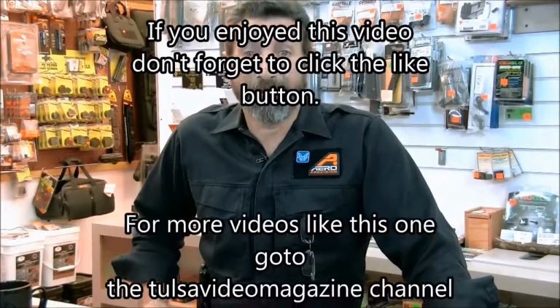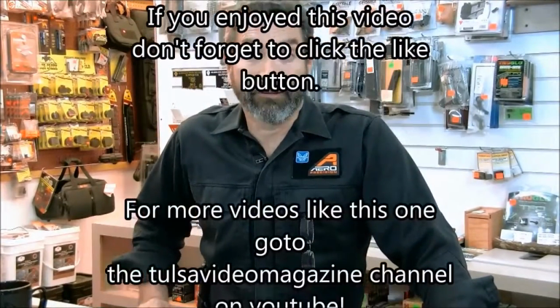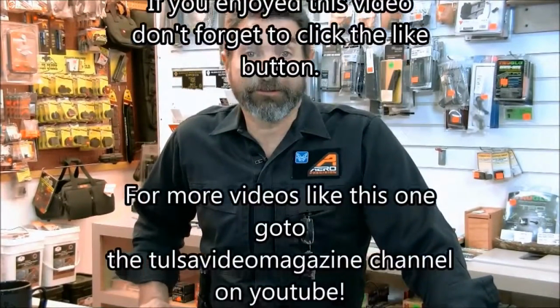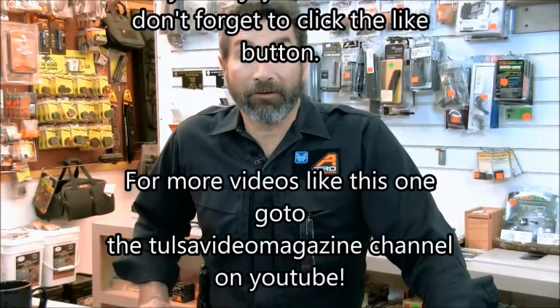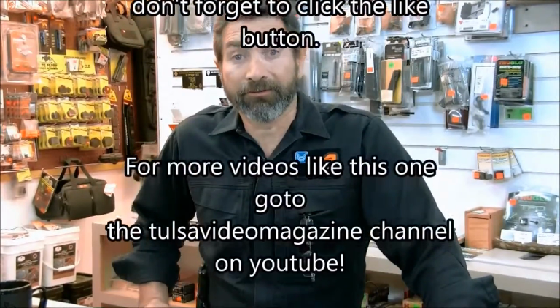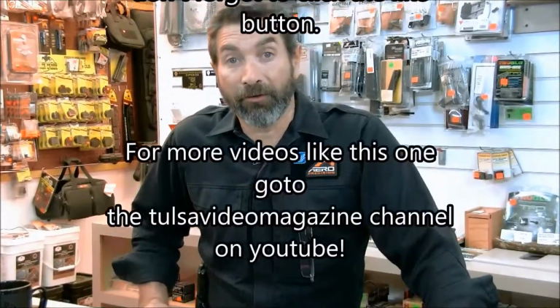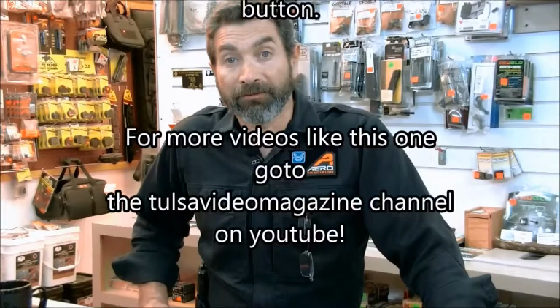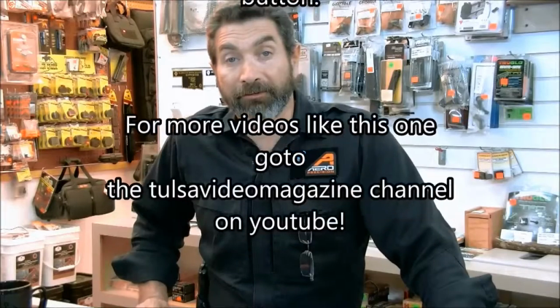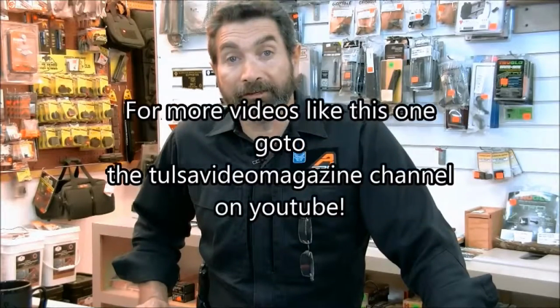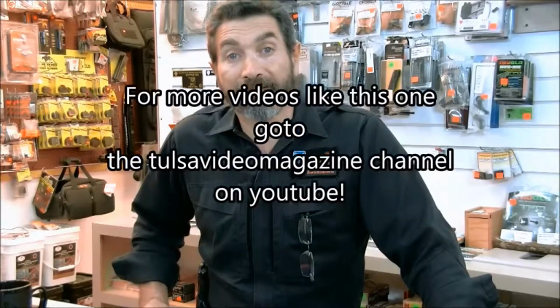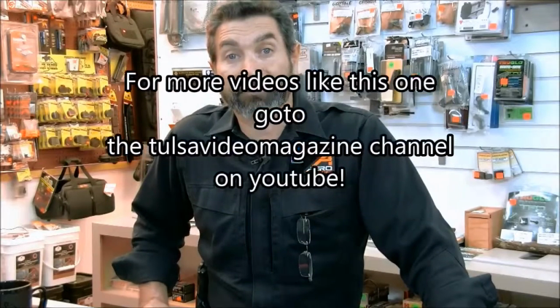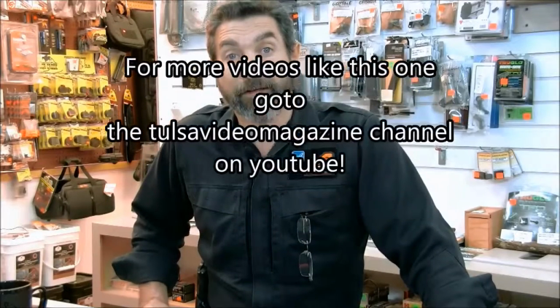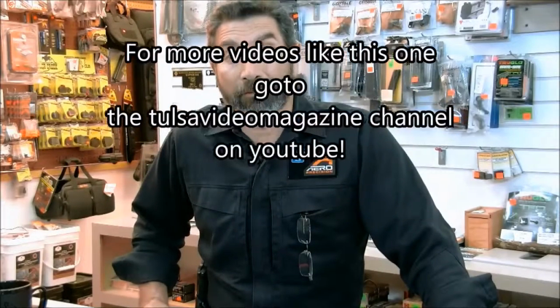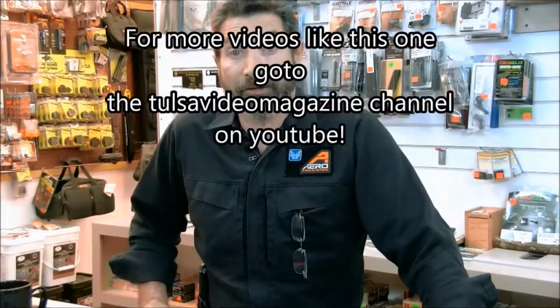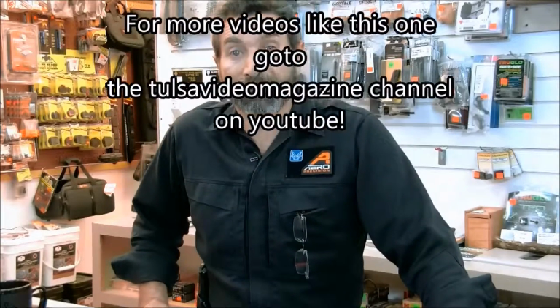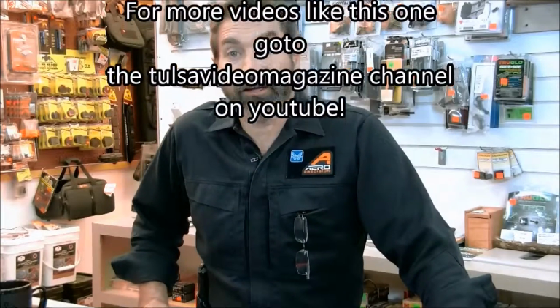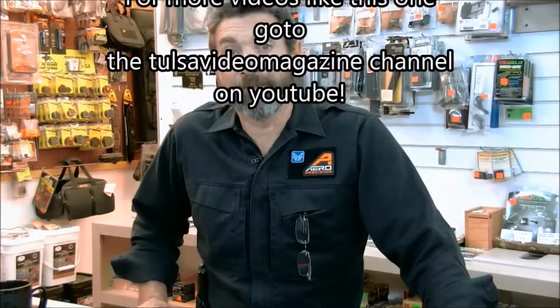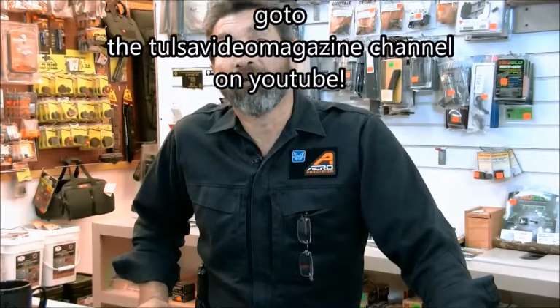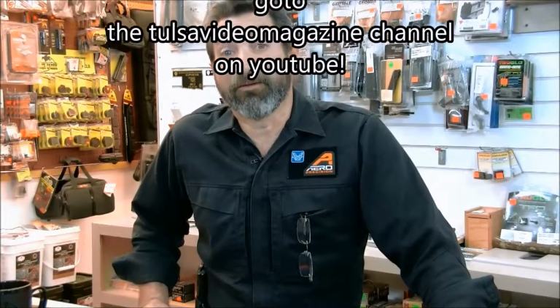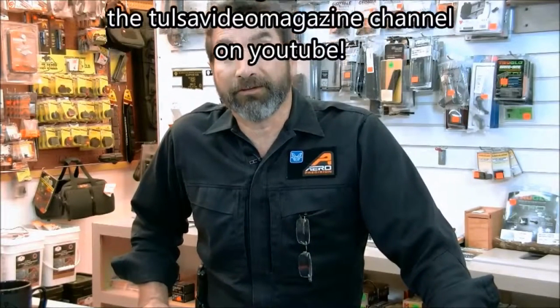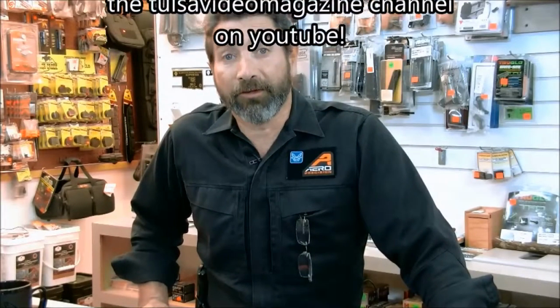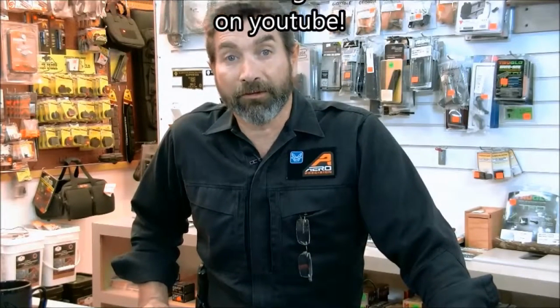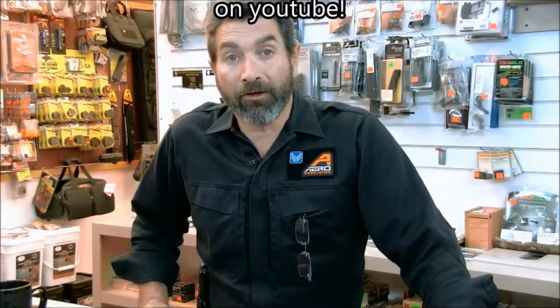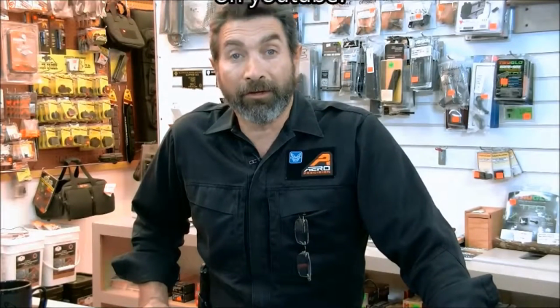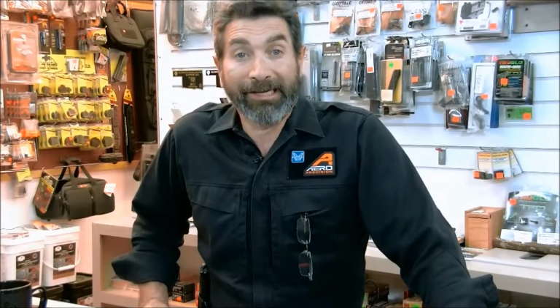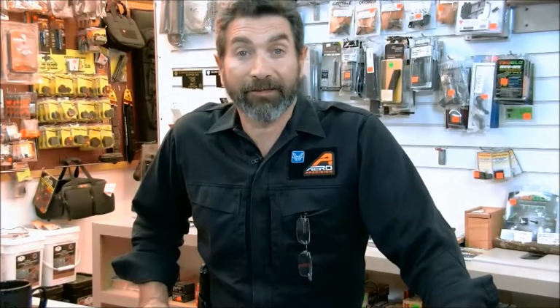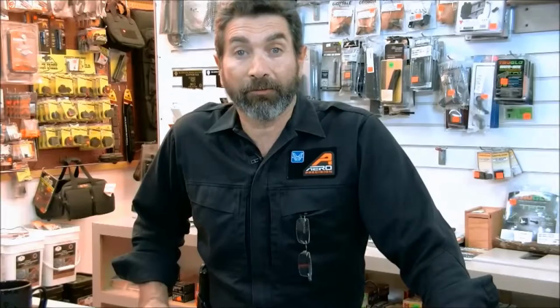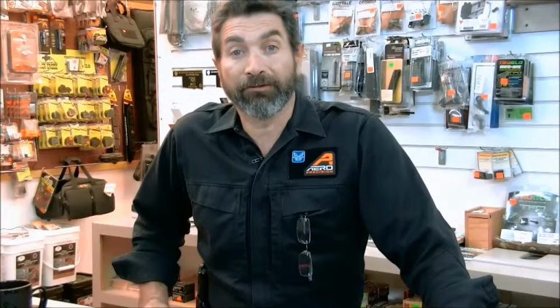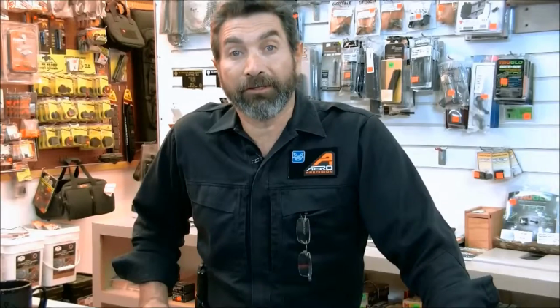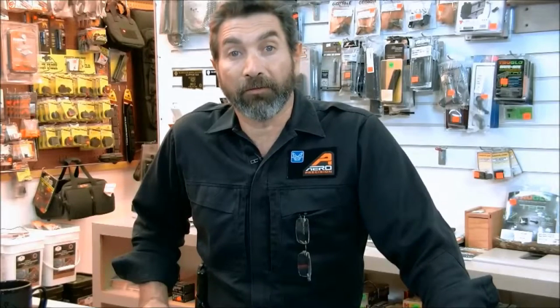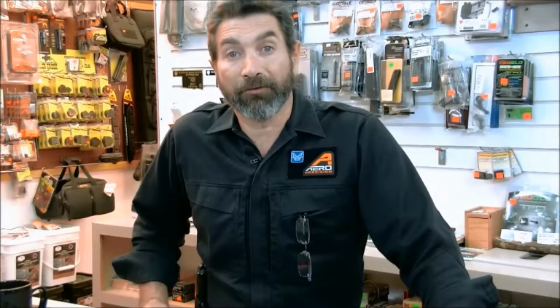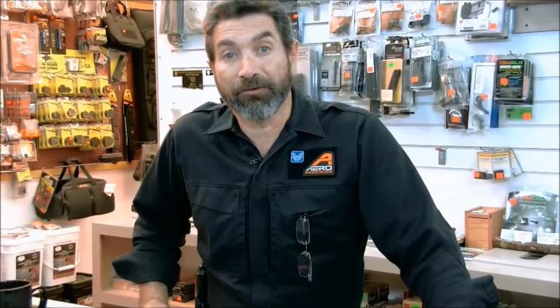Again, this is Charles with Safe Home Consulting. You can visit us at safehomeconsulting.com or visit us in Tulsa, Oklahoma at 8722 East 41st Street.